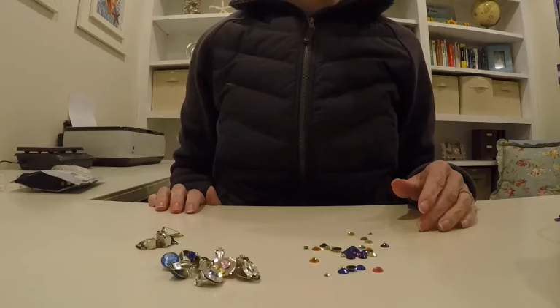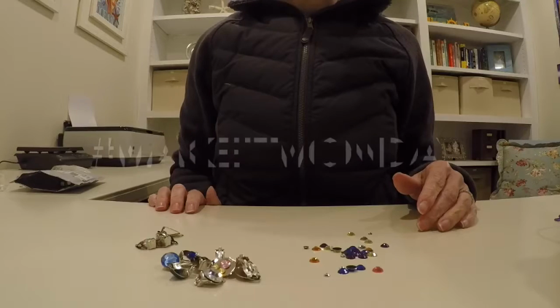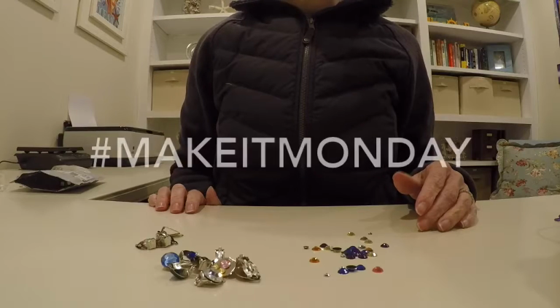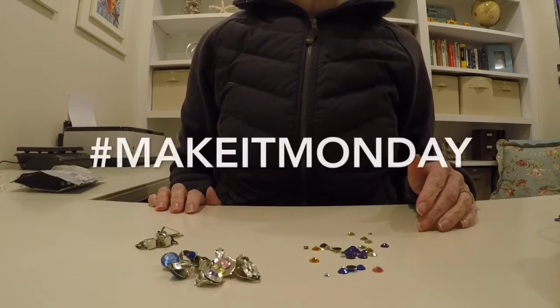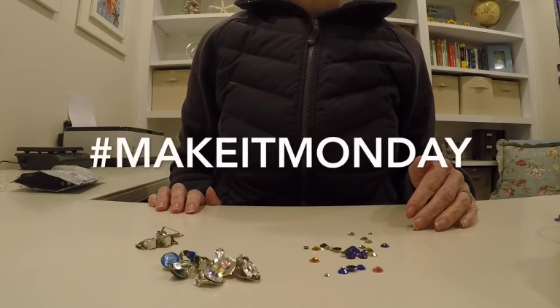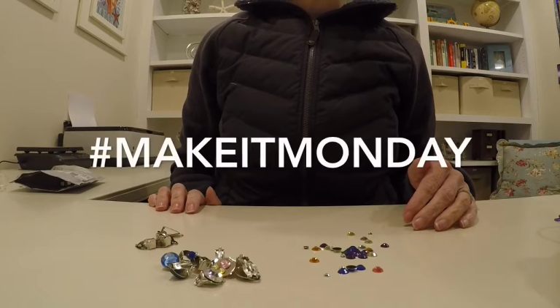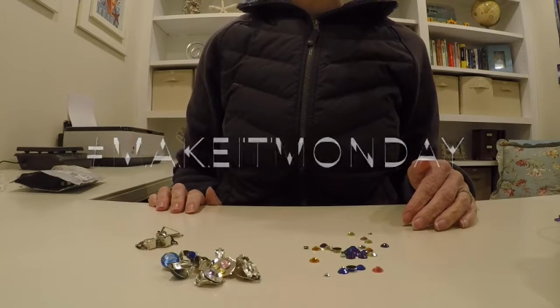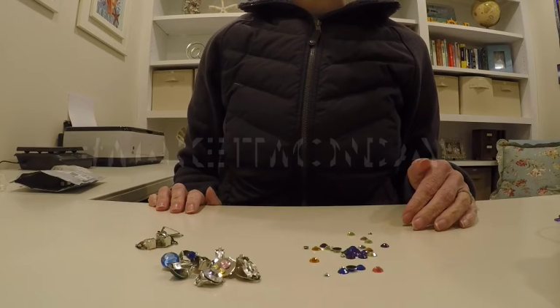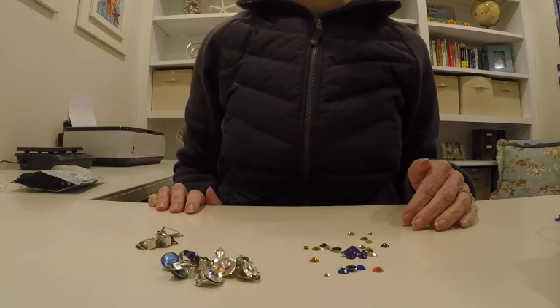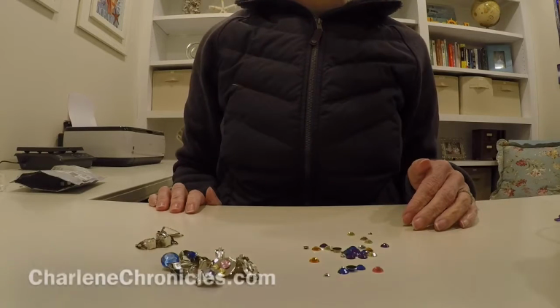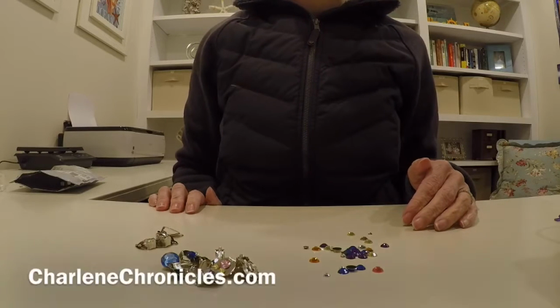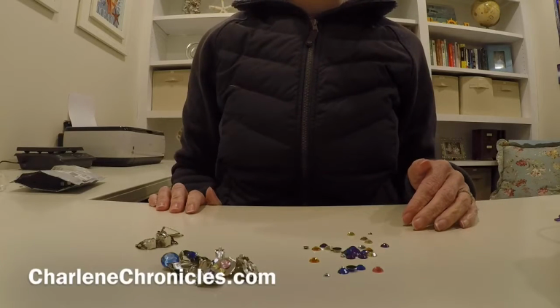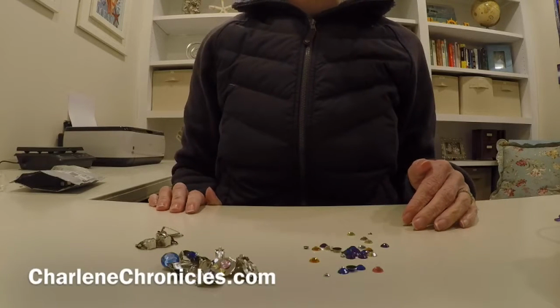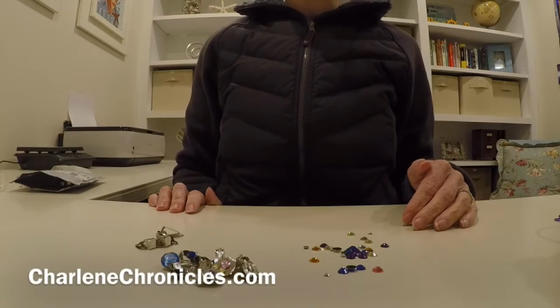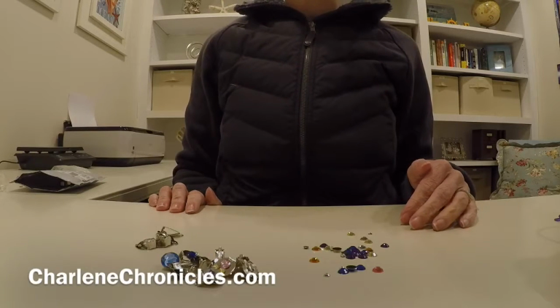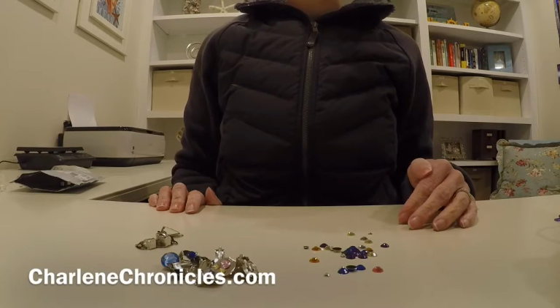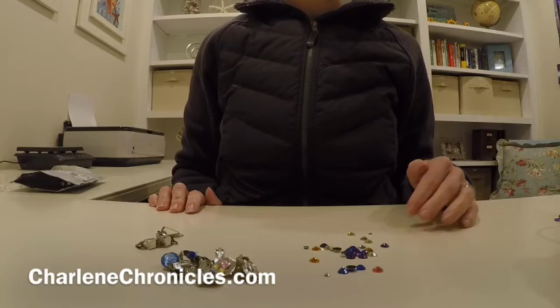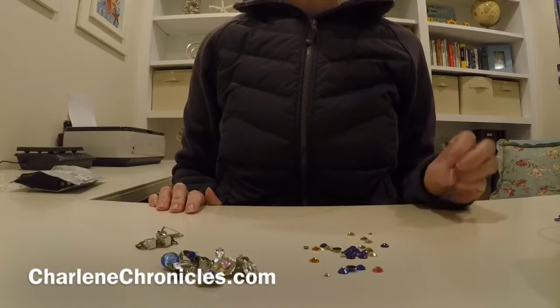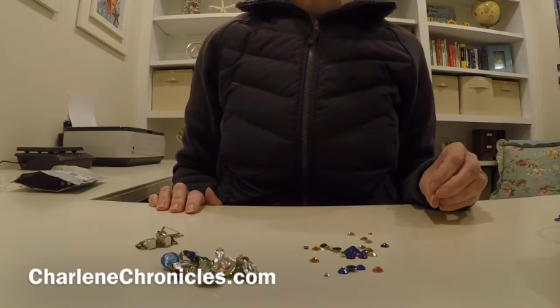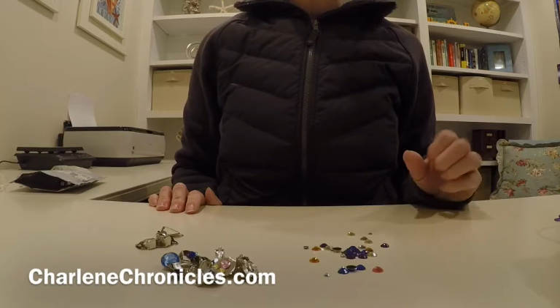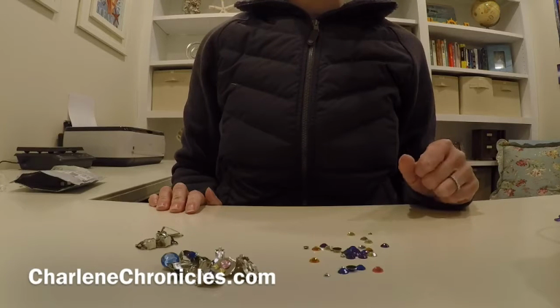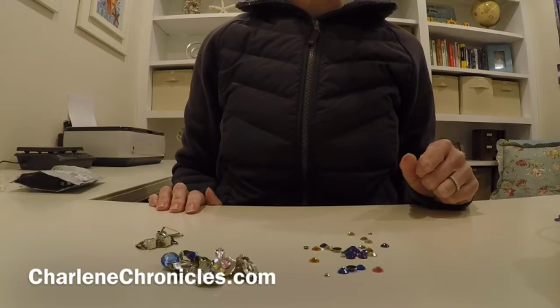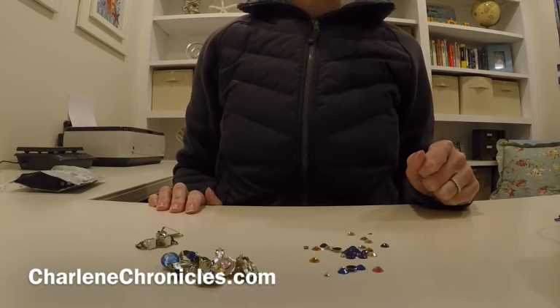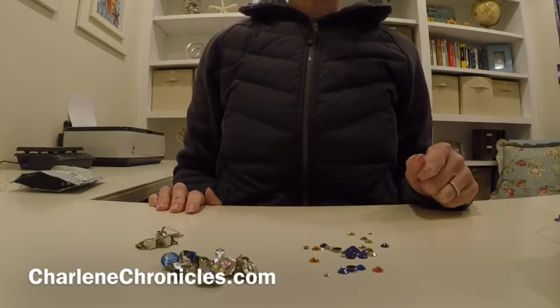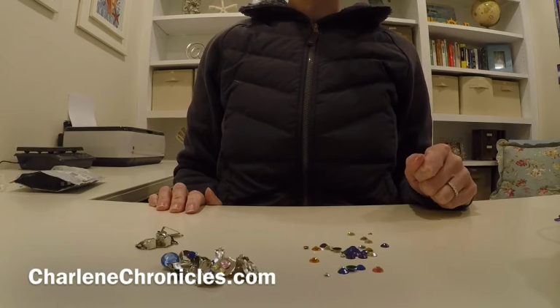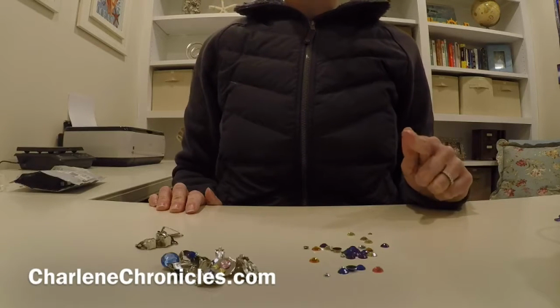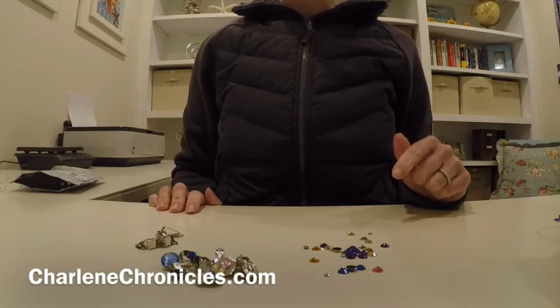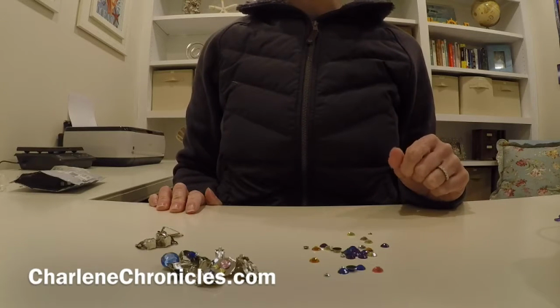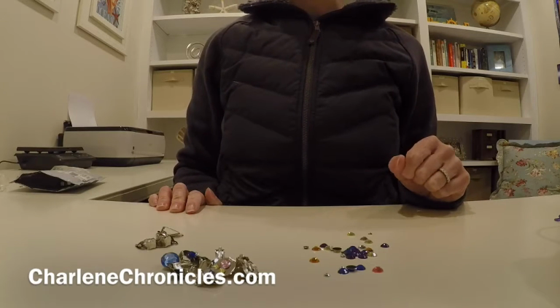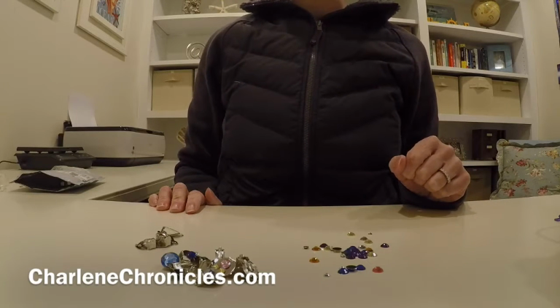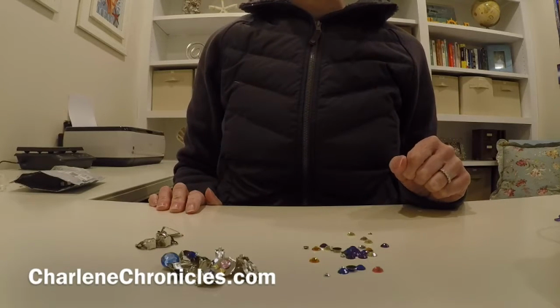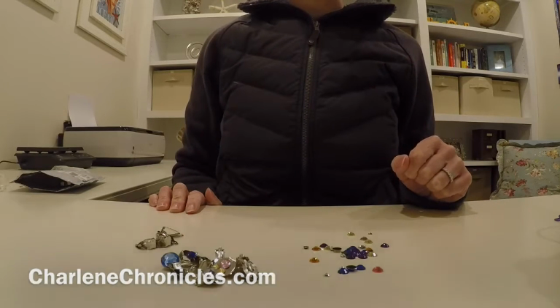Hi everyone, welcome to Make It Monday. I'm Charlene from CharleneChronicles.com and I'm going to show you how to make your own fashion earrings for a little girl without having to get her ears pierced.